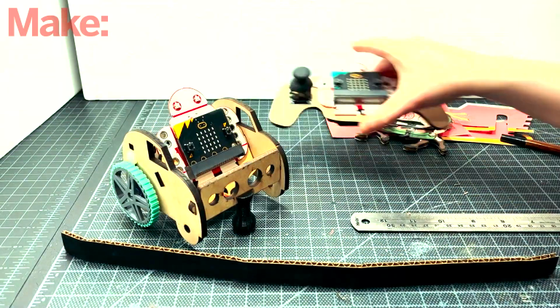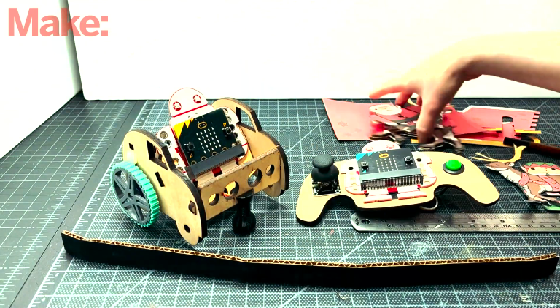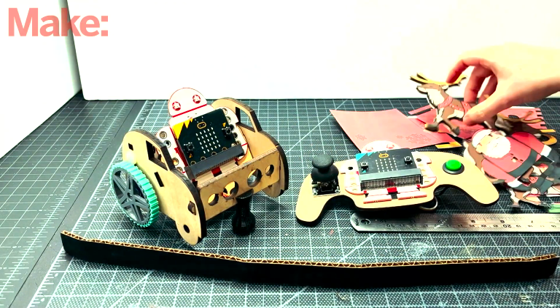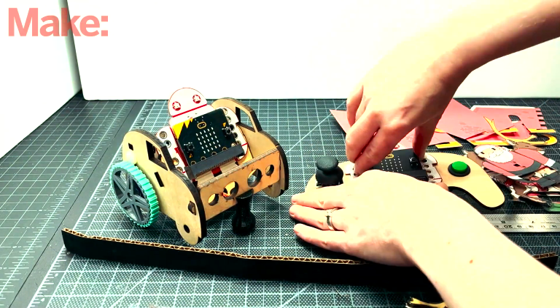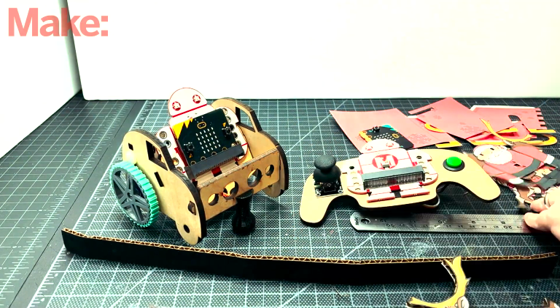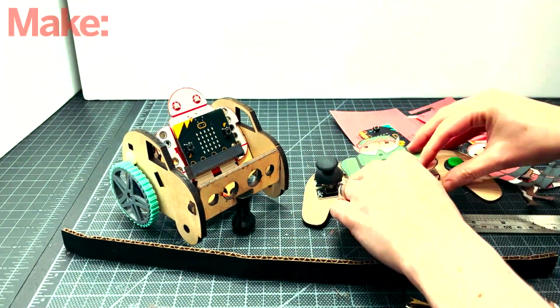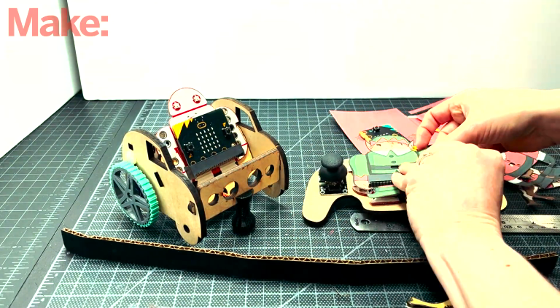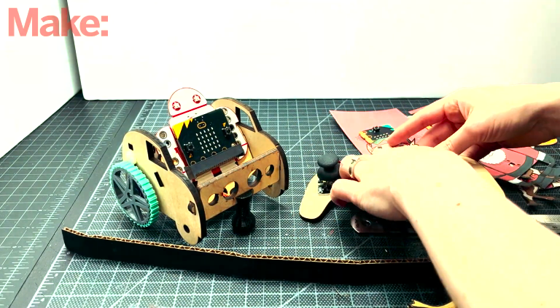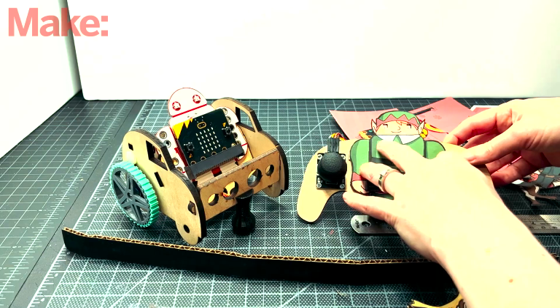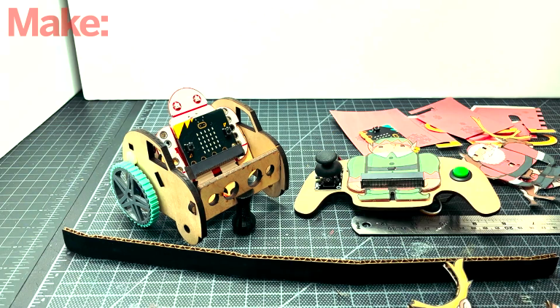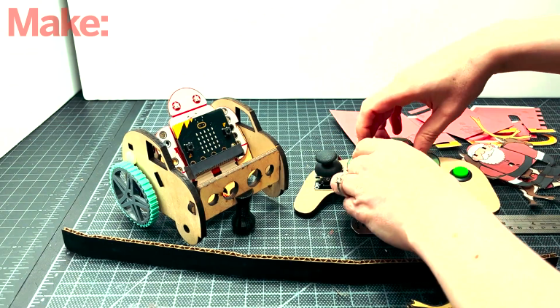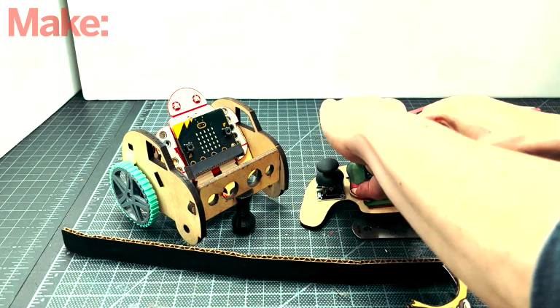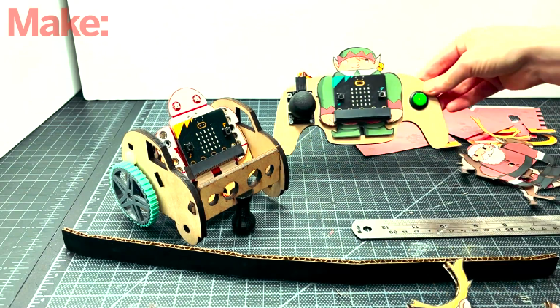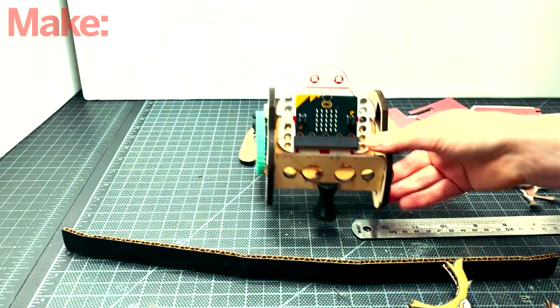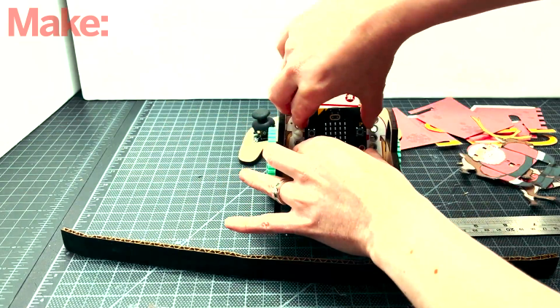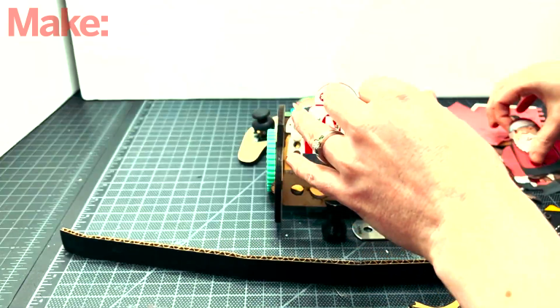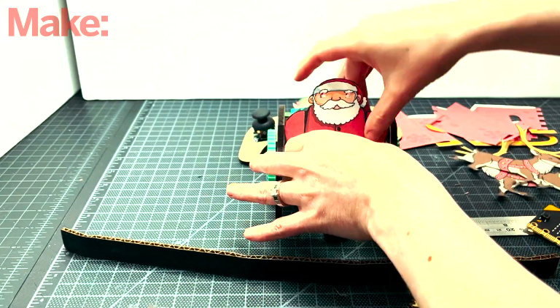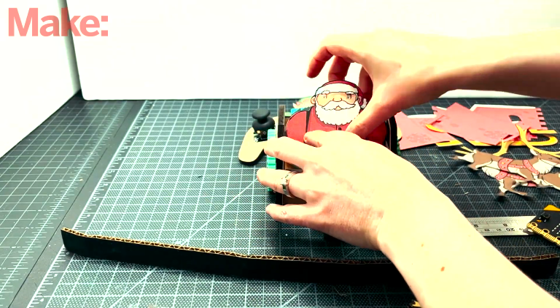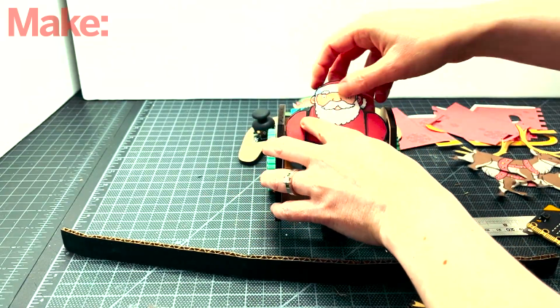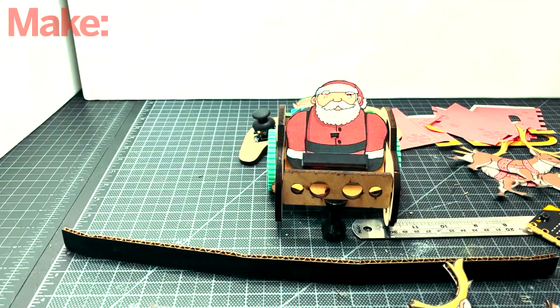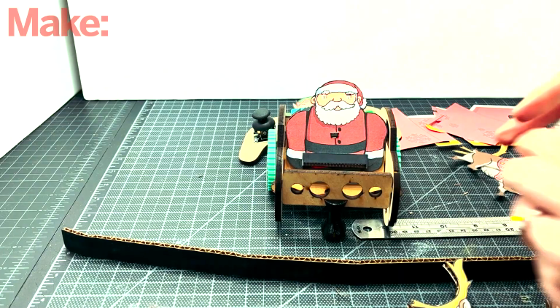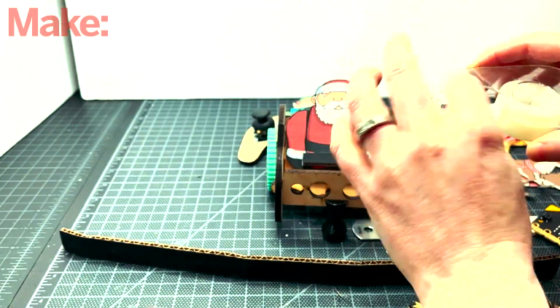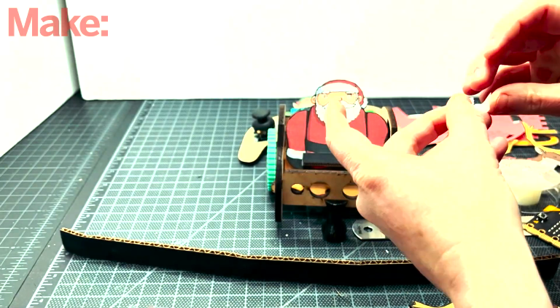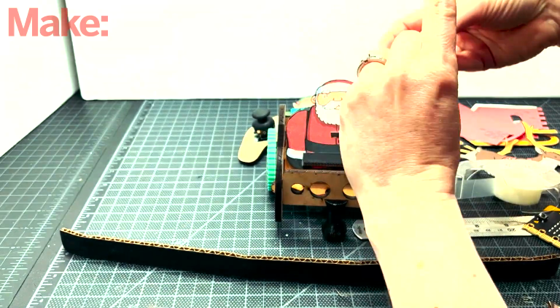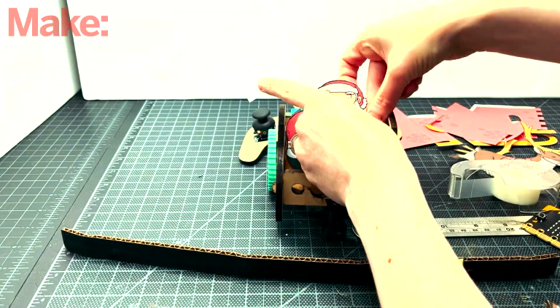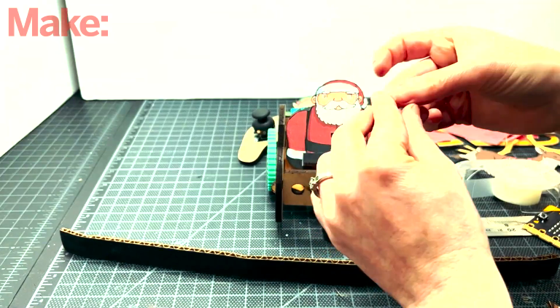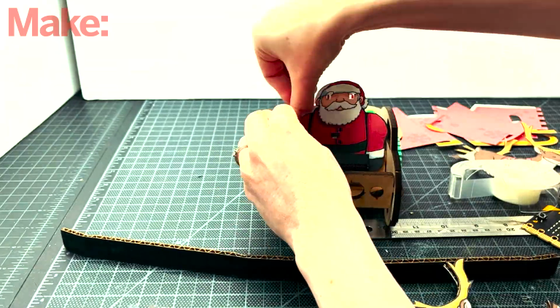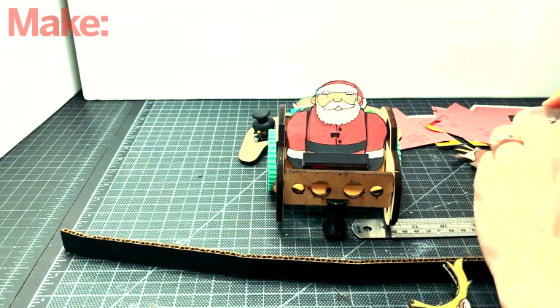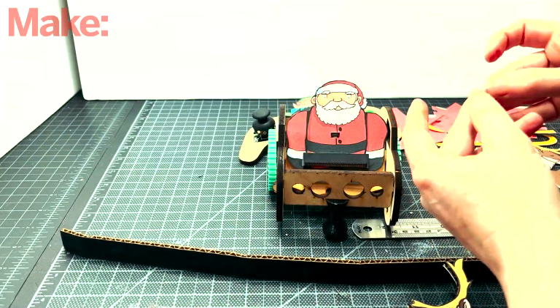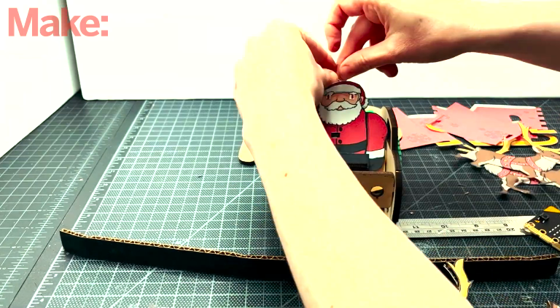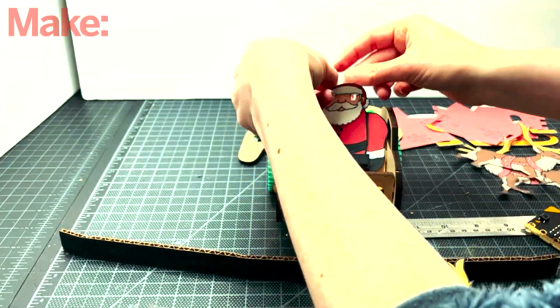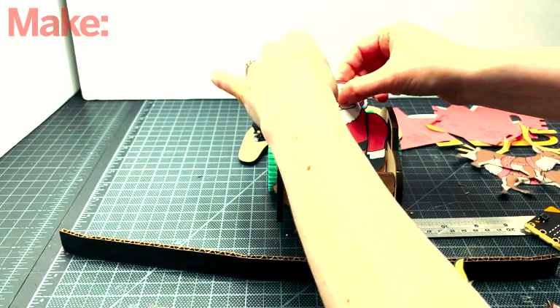Now that I have all the pieces, it's time to dress up your Makeybit. So you can place the costumes that you made on top of them. You can add some tape if you want to have a more firm grip, but it's not necessary.